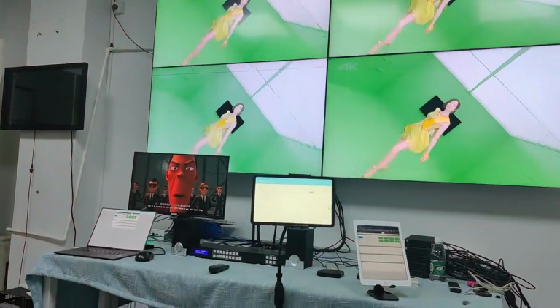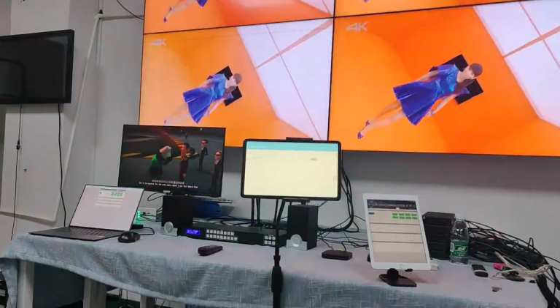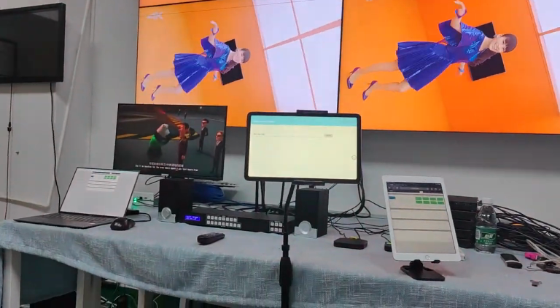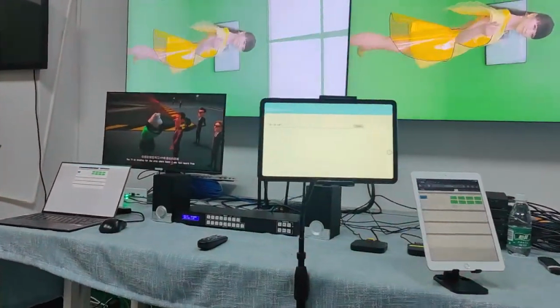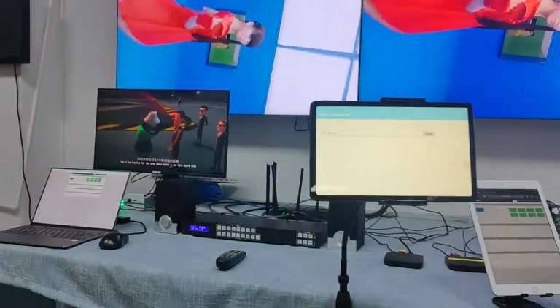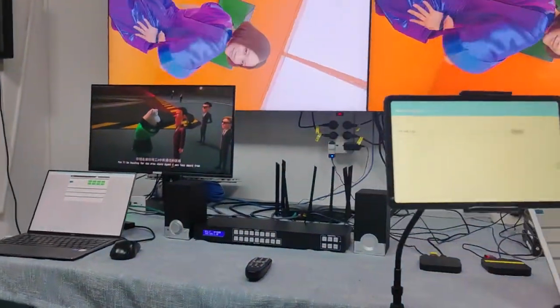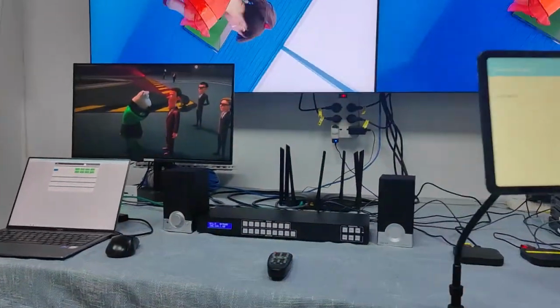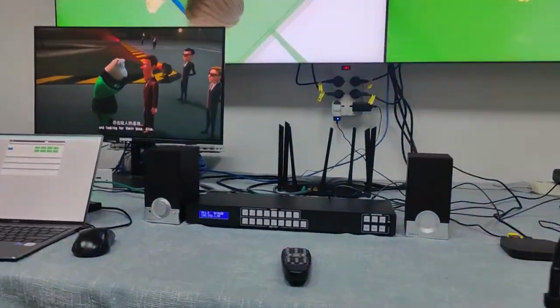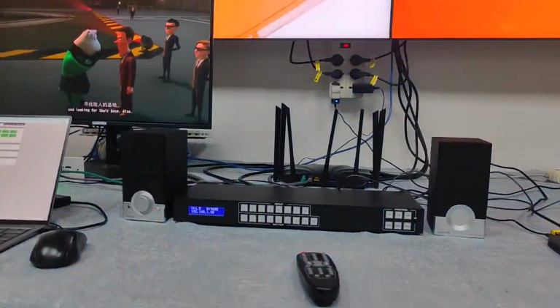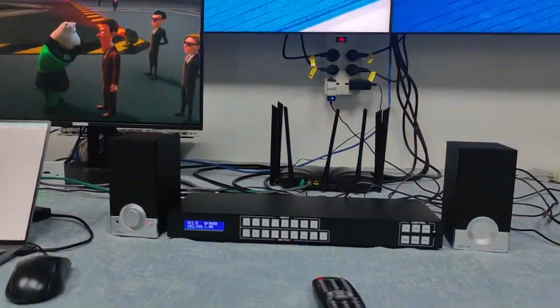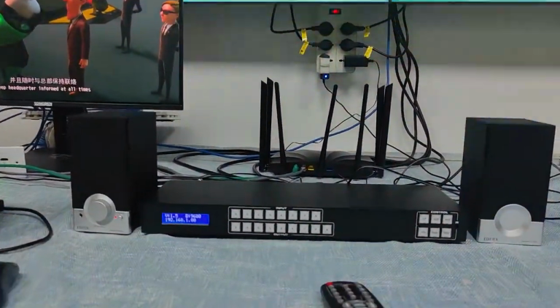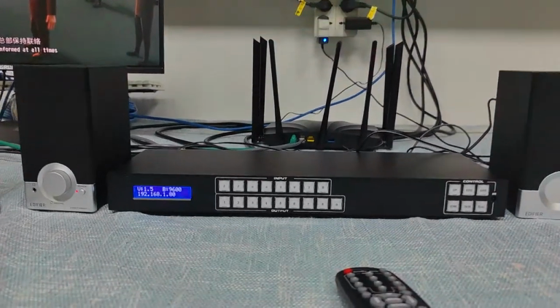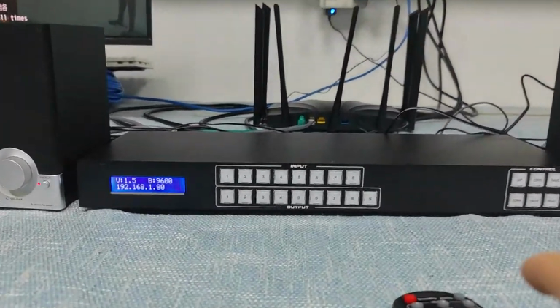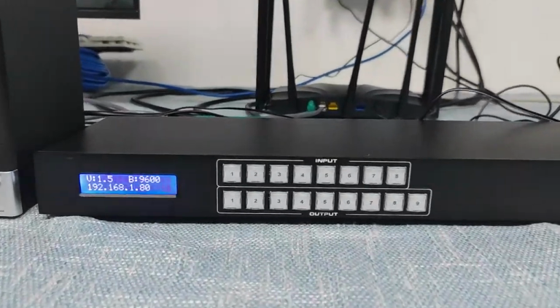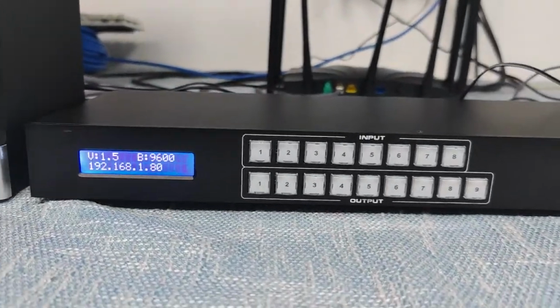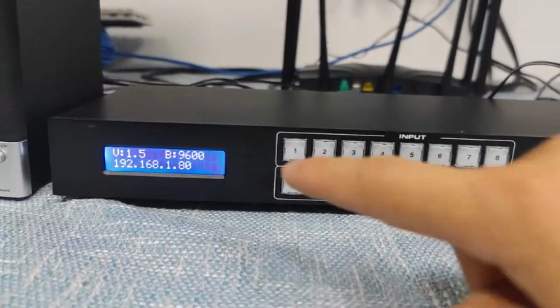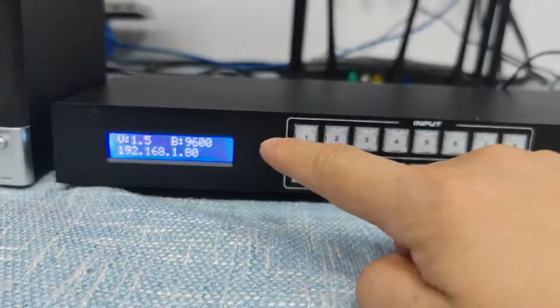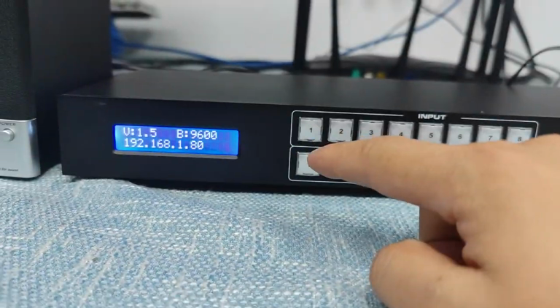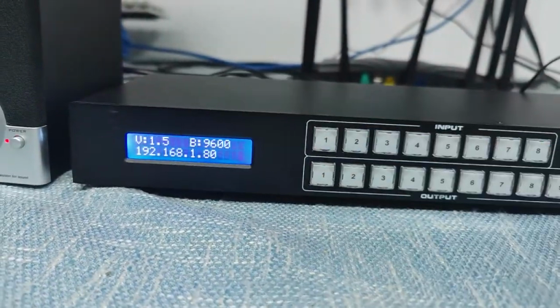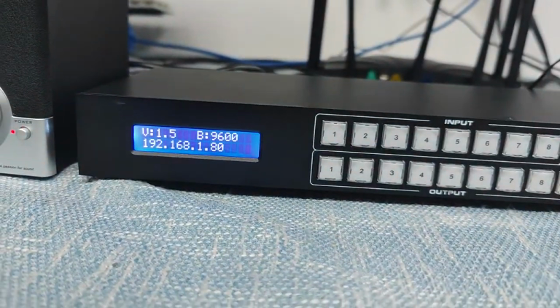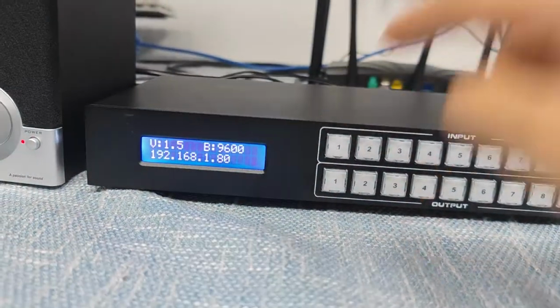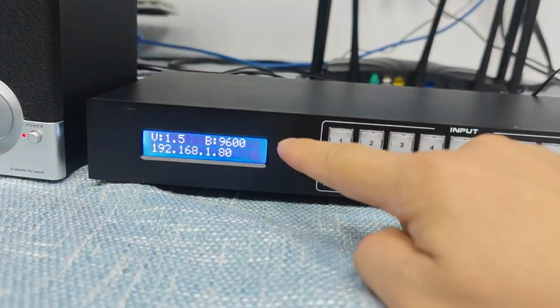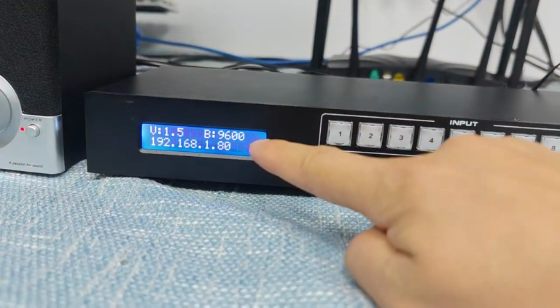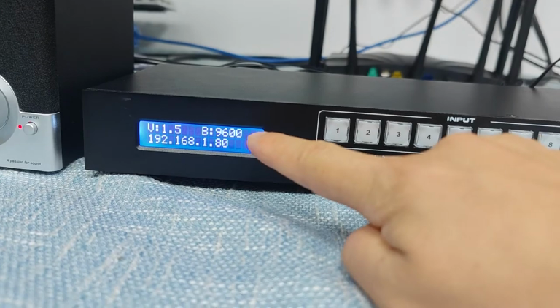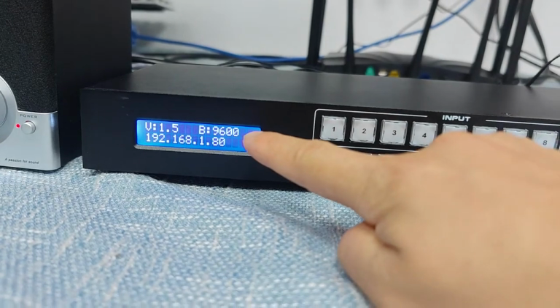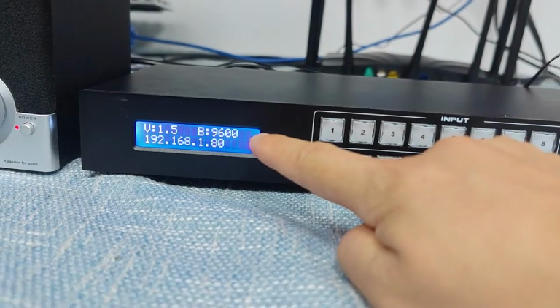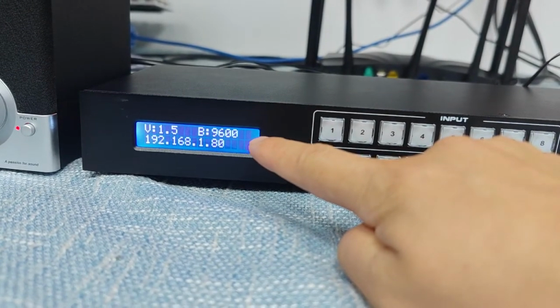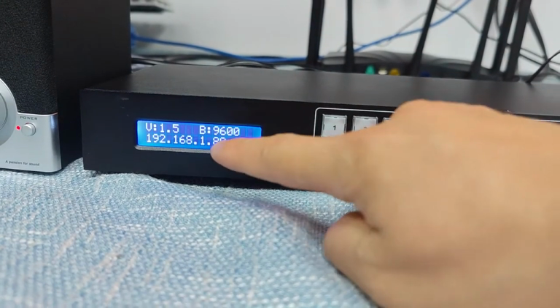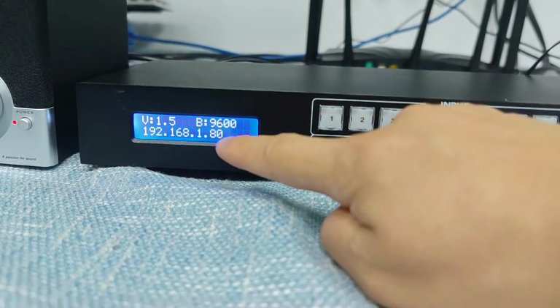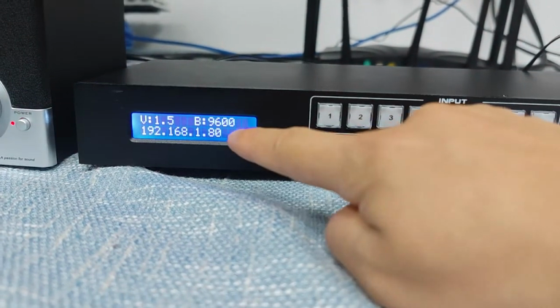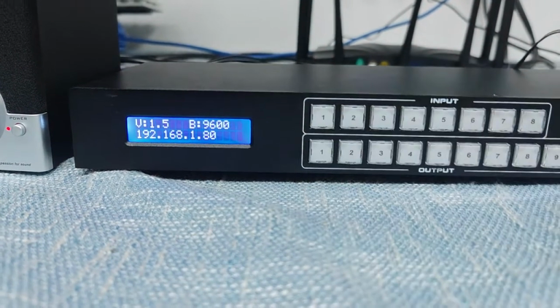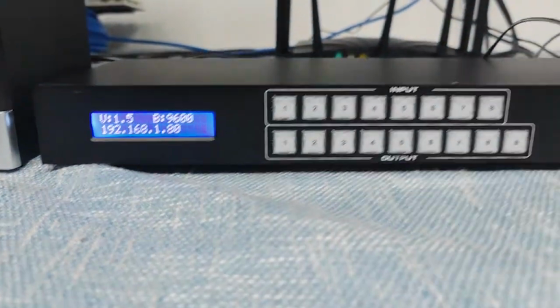Here we have the setup. This is our matrix switcher, and on the front panel we have the LCD screen which shows the version information, the baud rate of the RS-232, and also the default IP address.